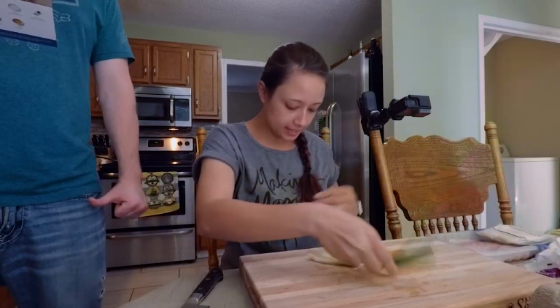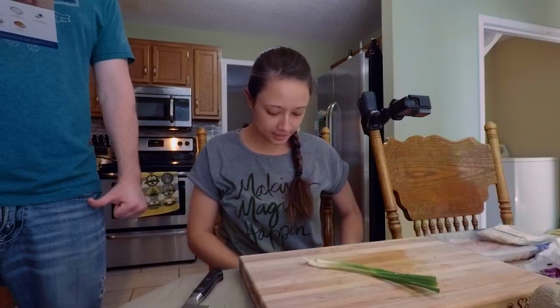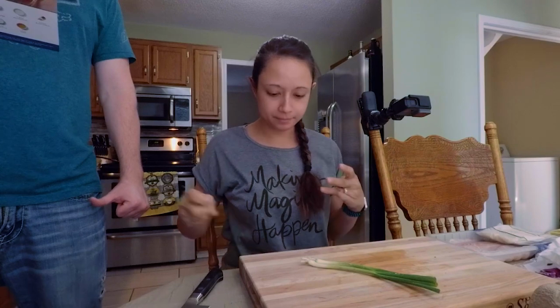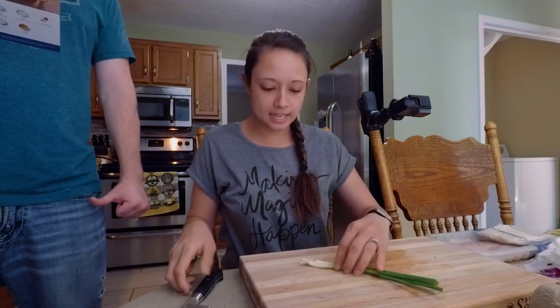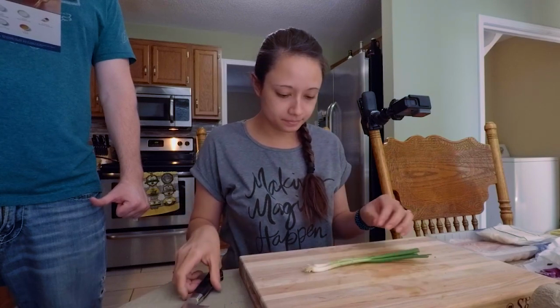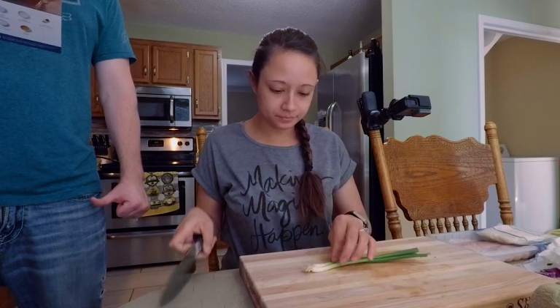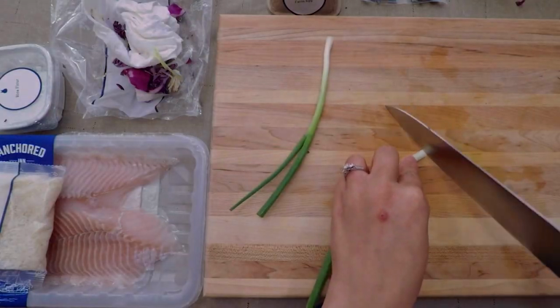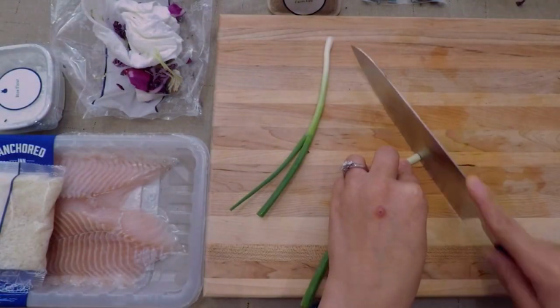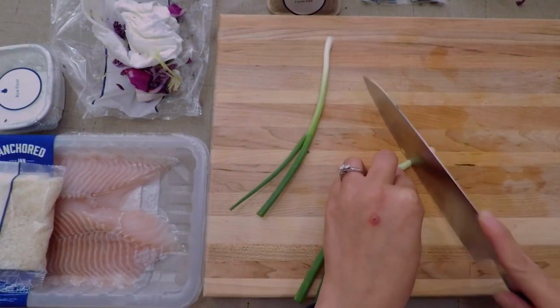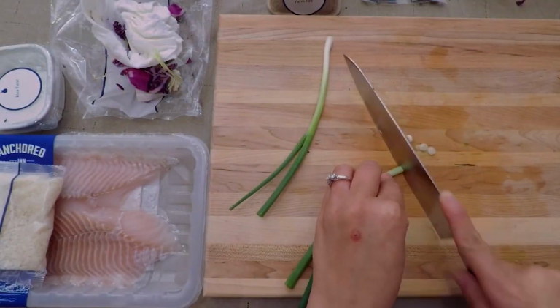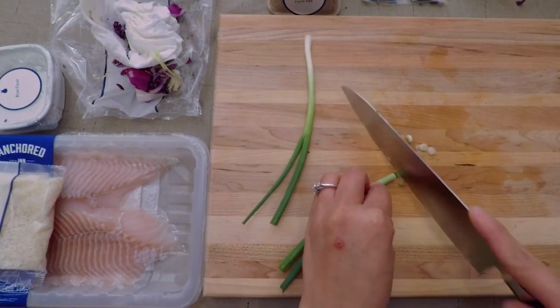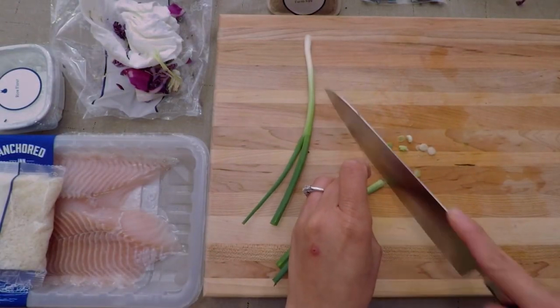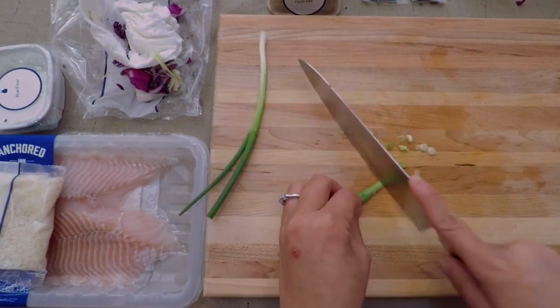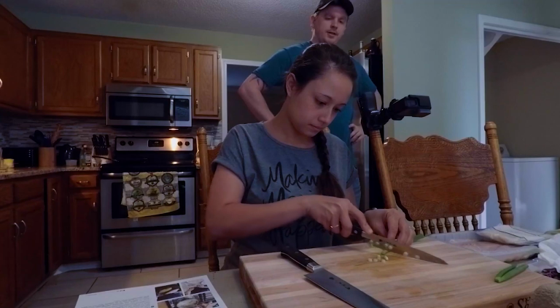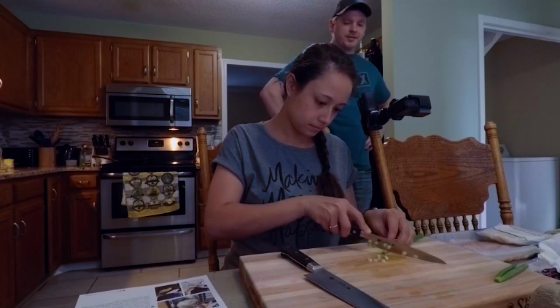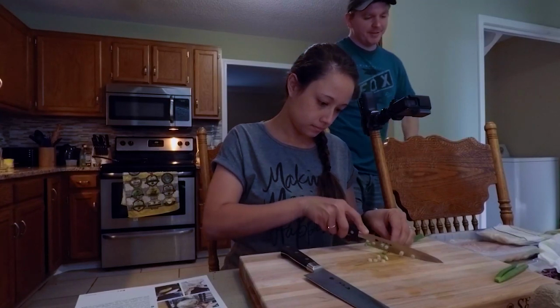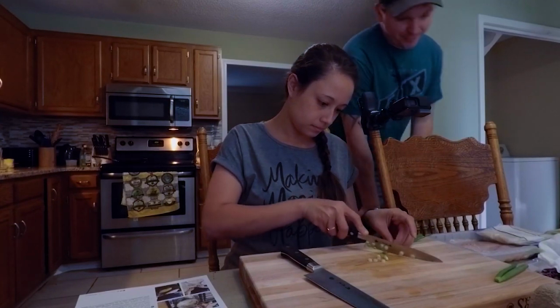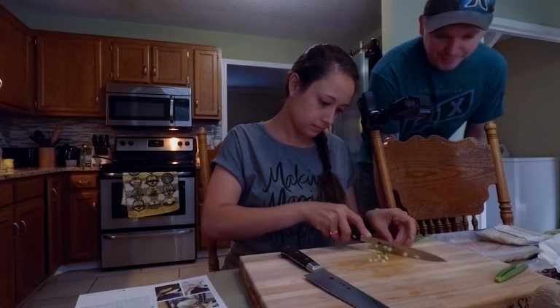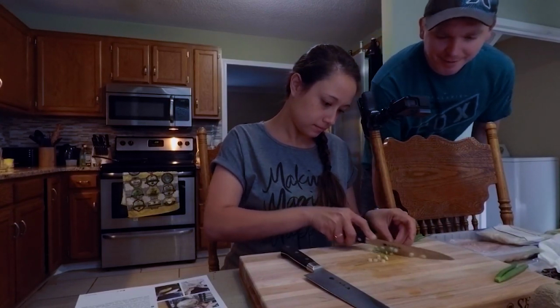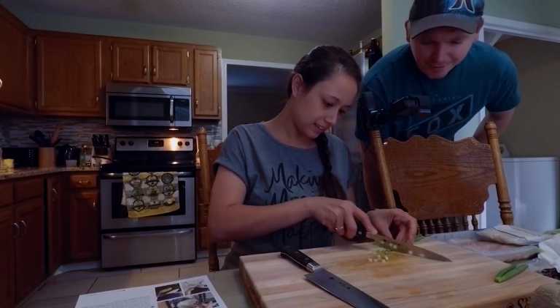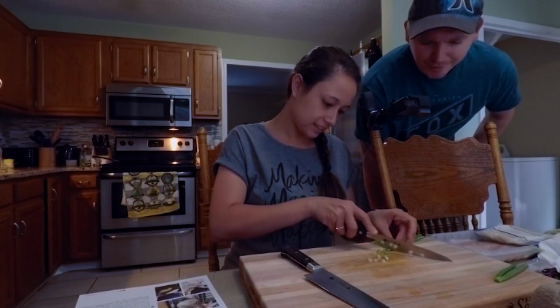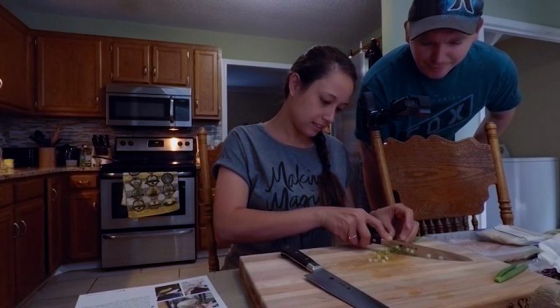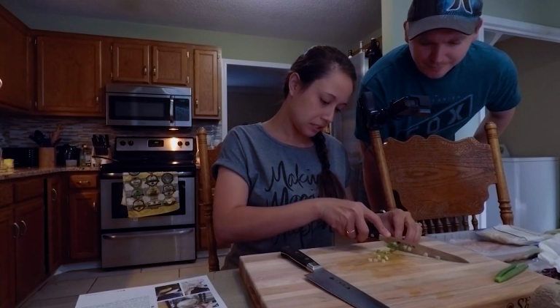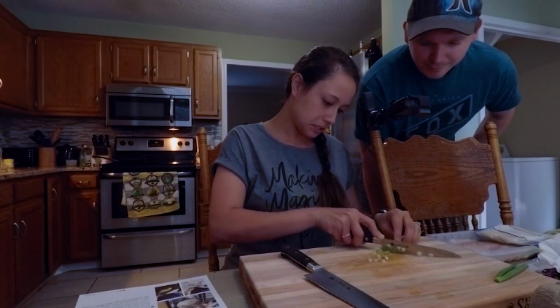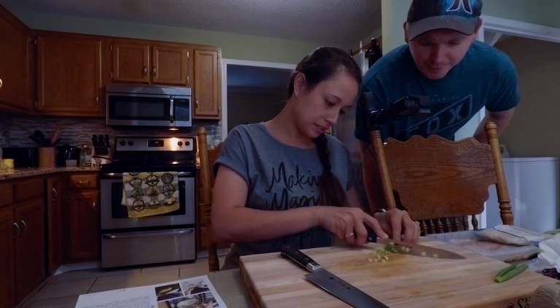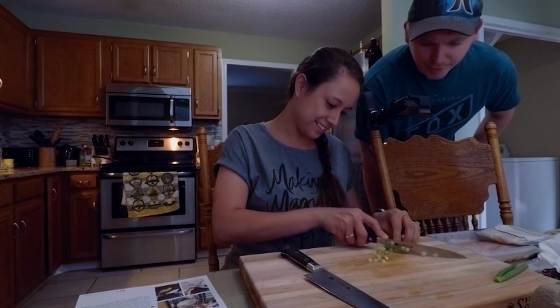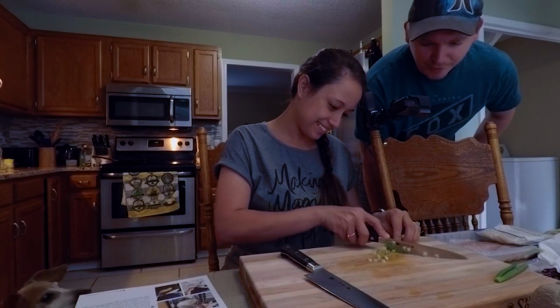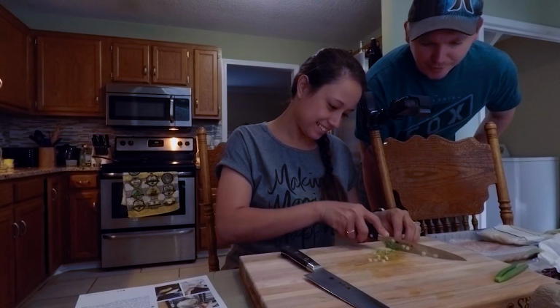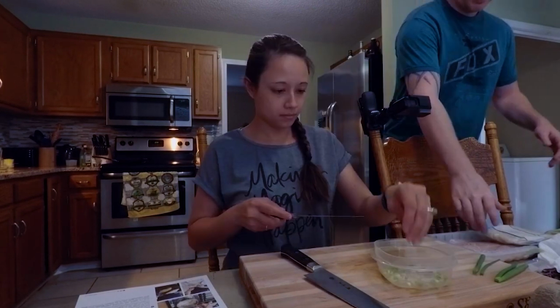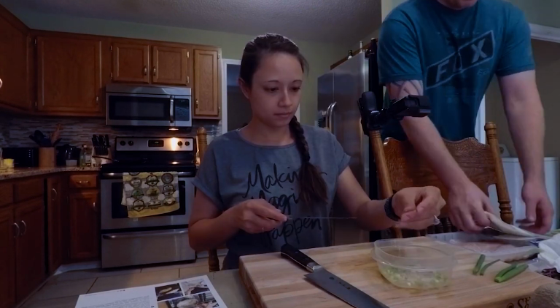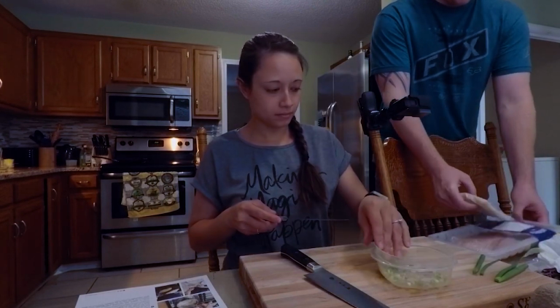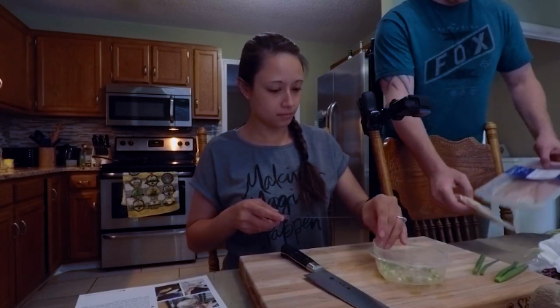I'm gonna get the scallions — thinly slice. Oh look at that, you're so fast with it now. I'll go ahead and get the catfish ready.